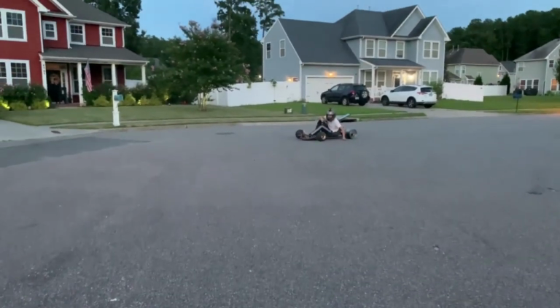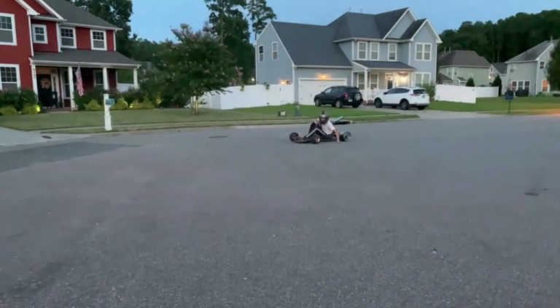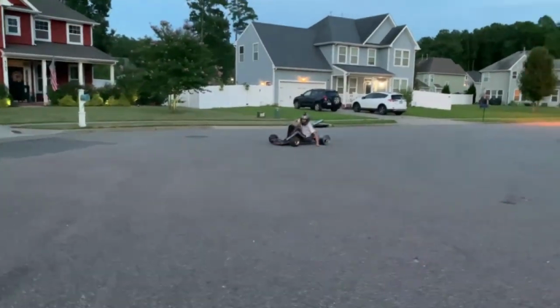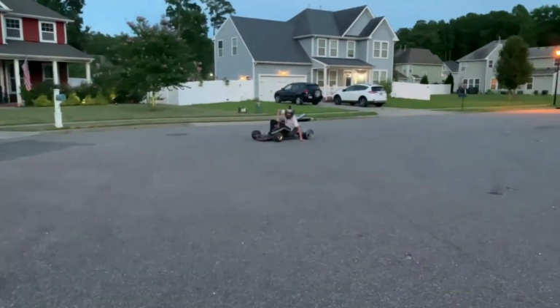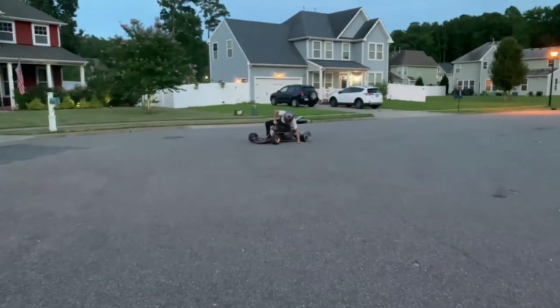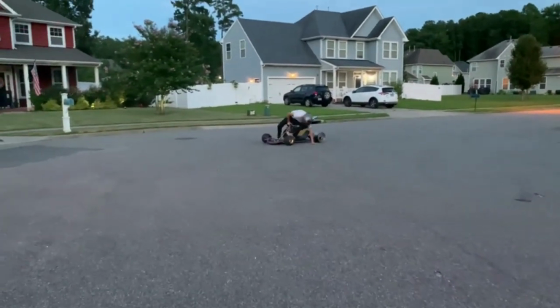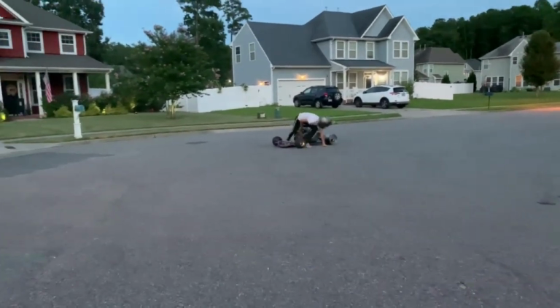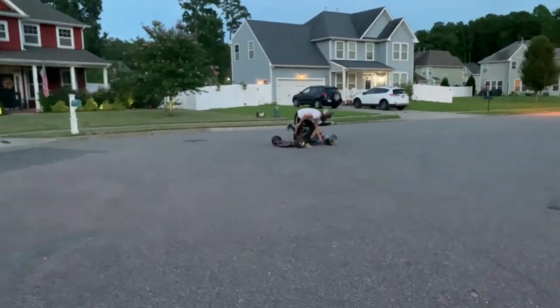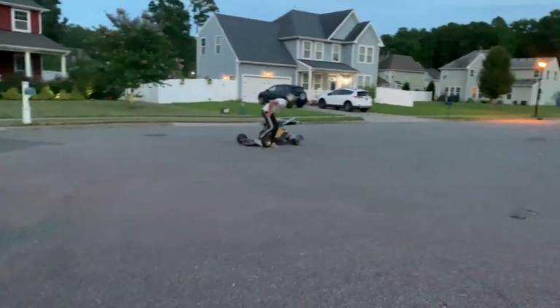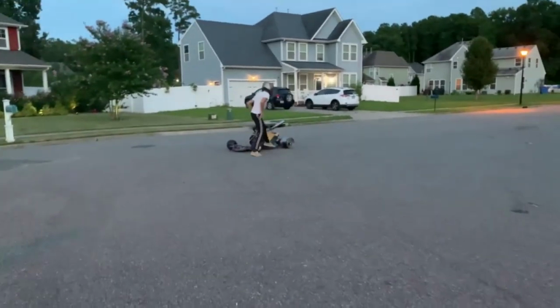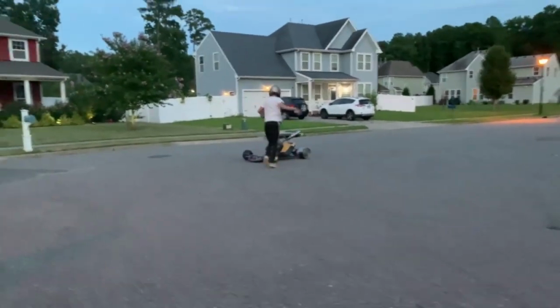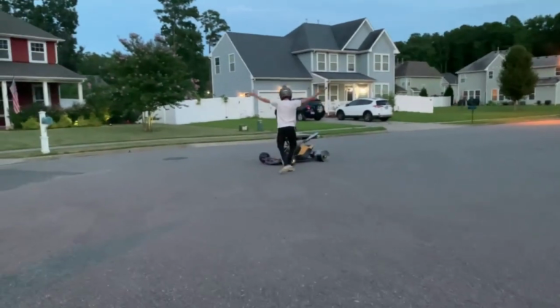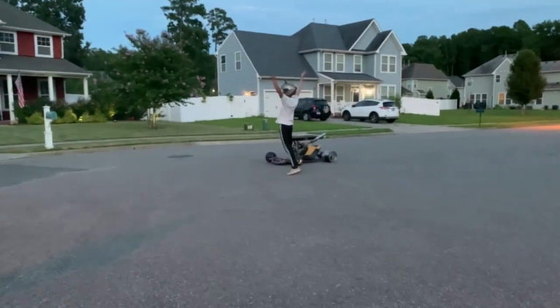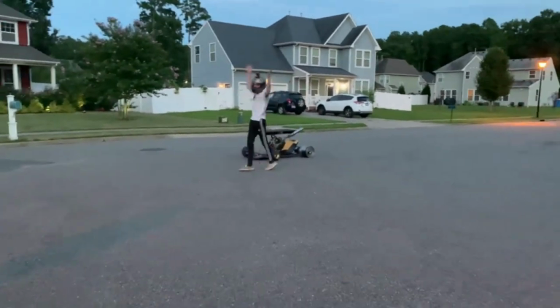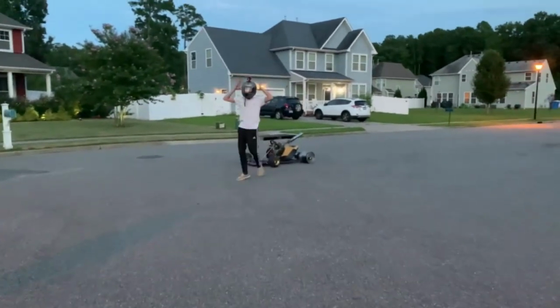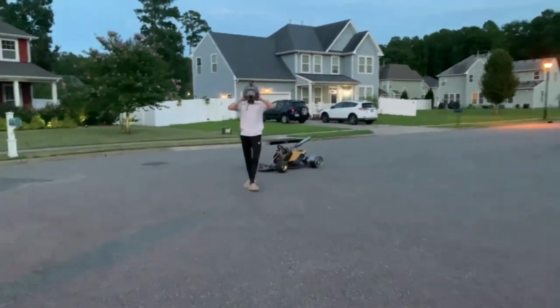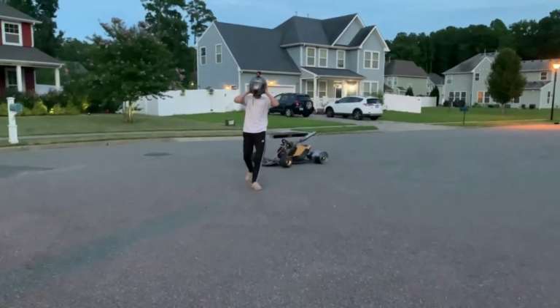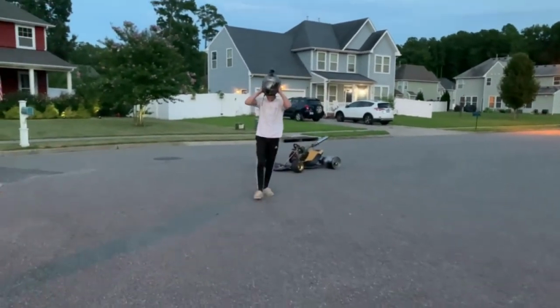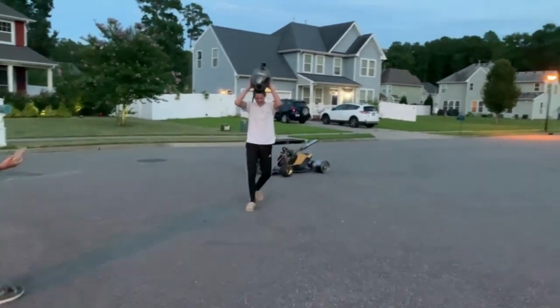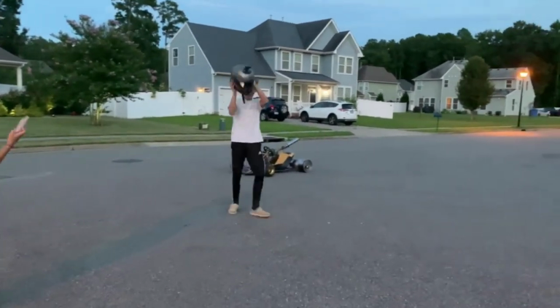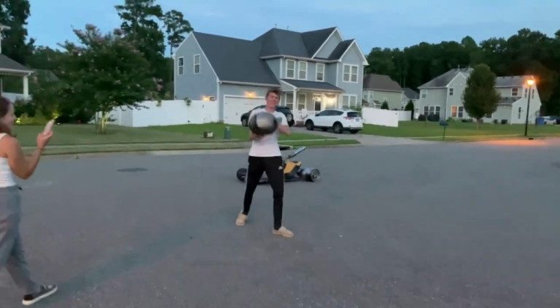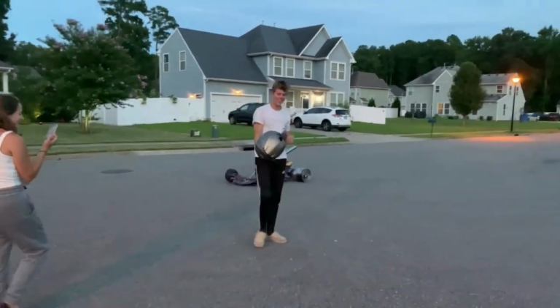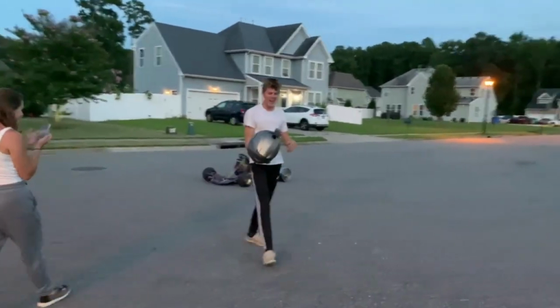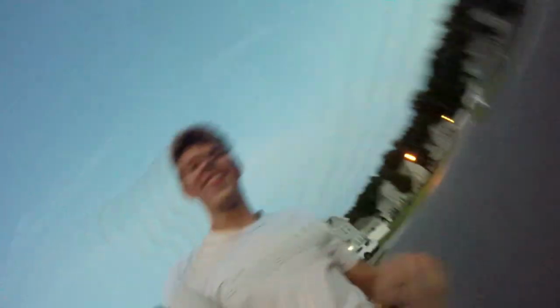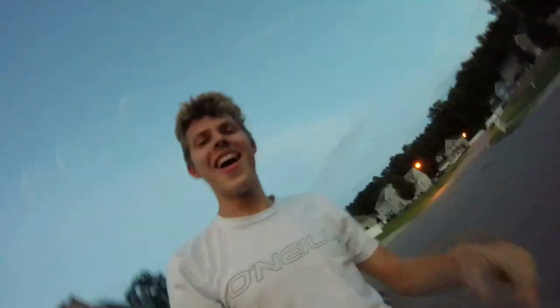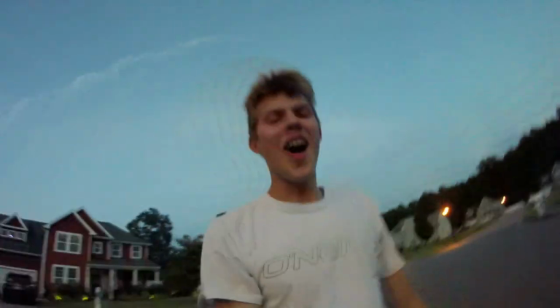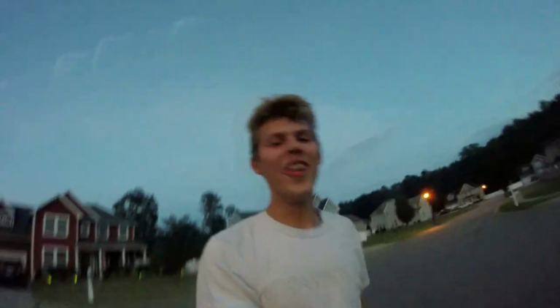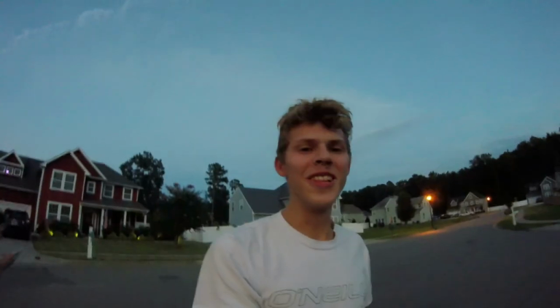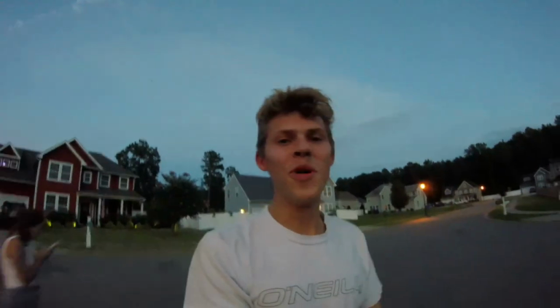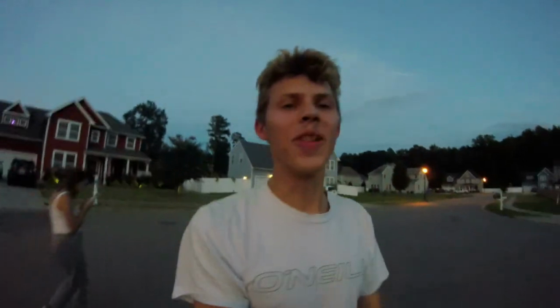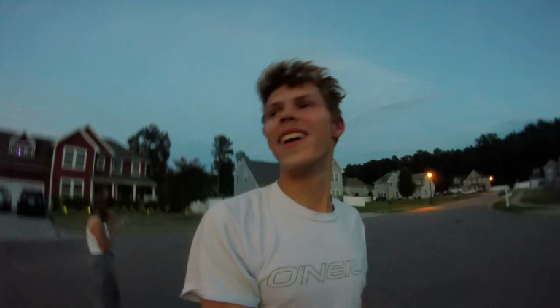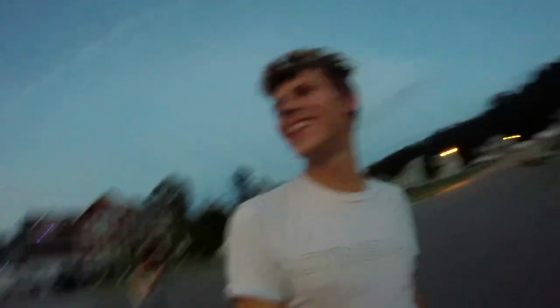That's lava — lava's coming off your tires! Holy moly, it is hot.